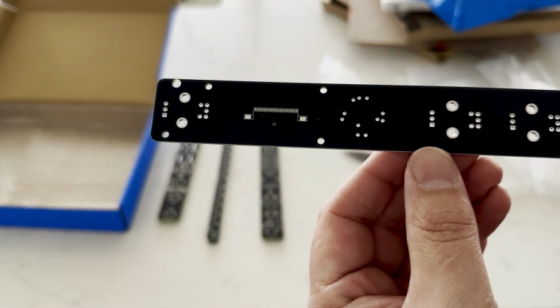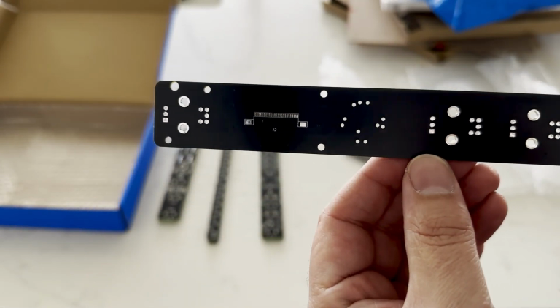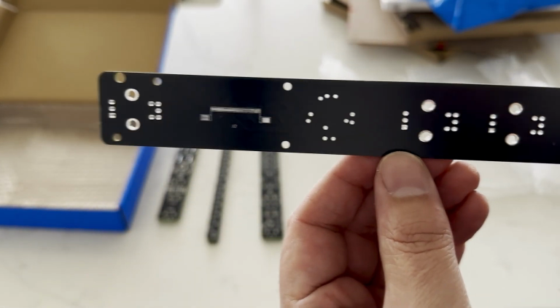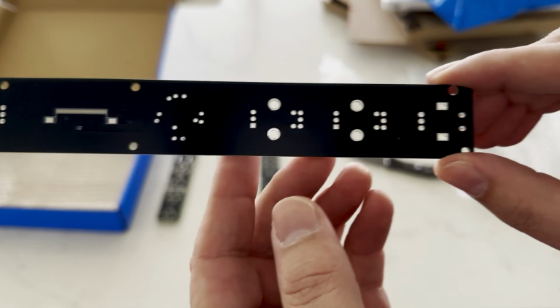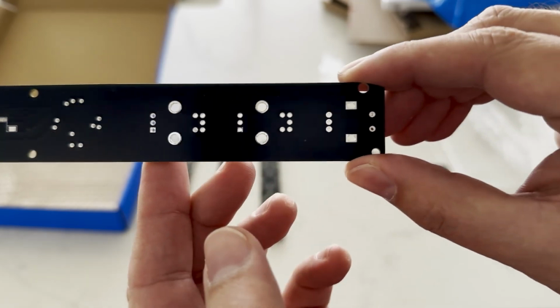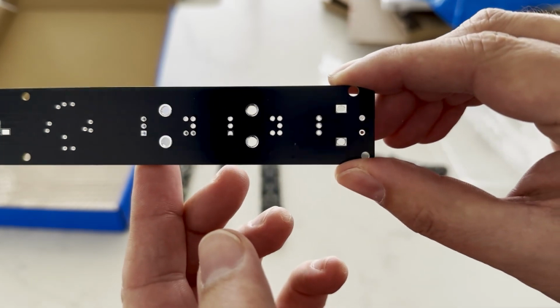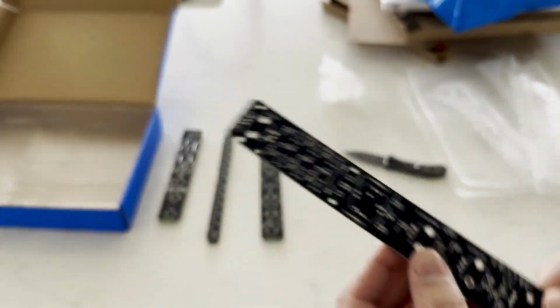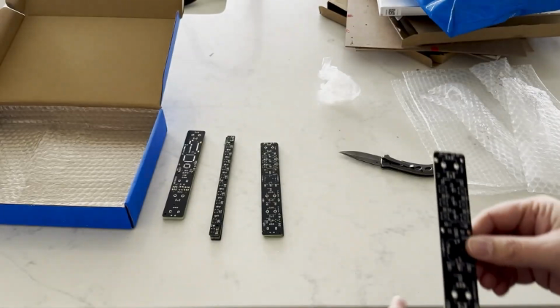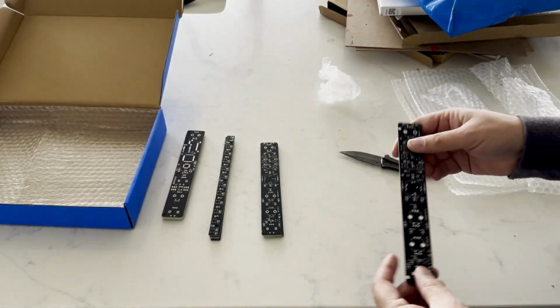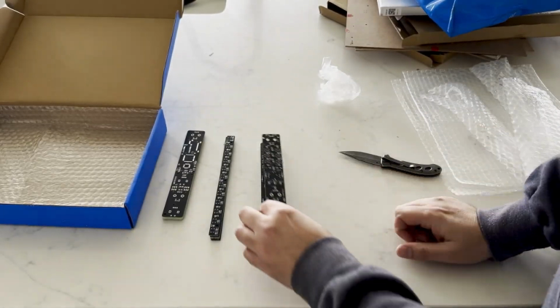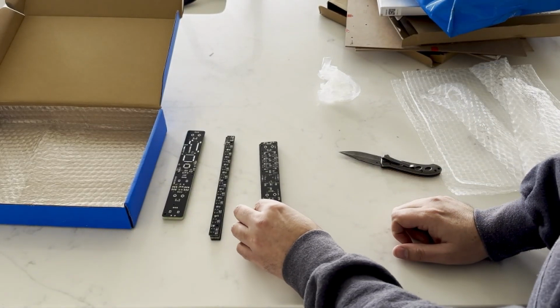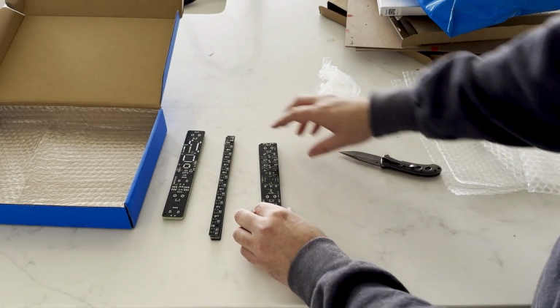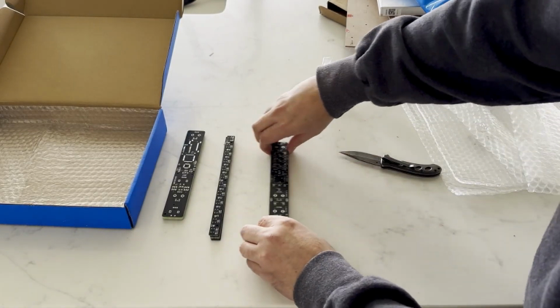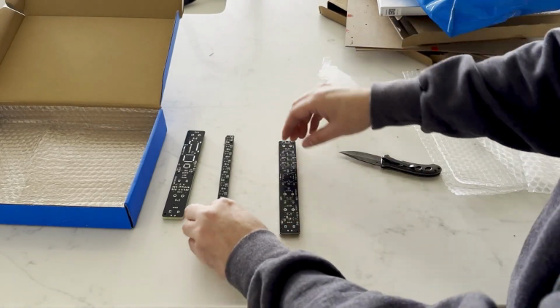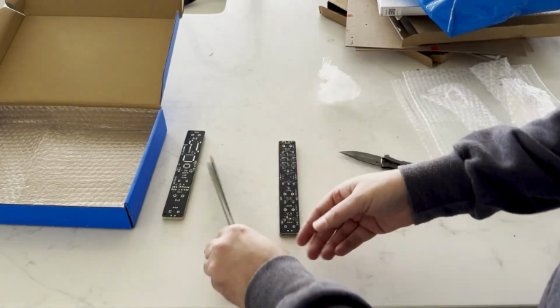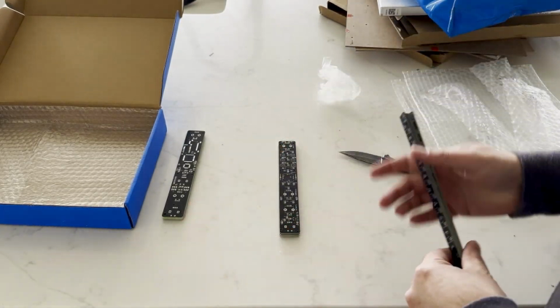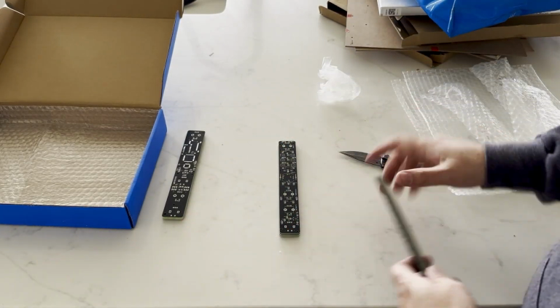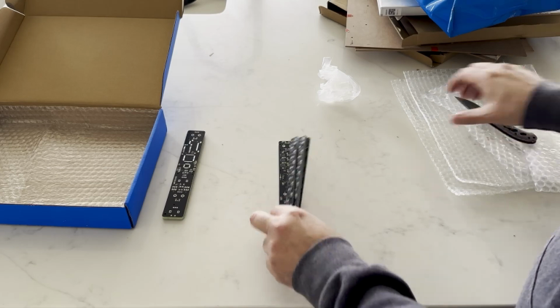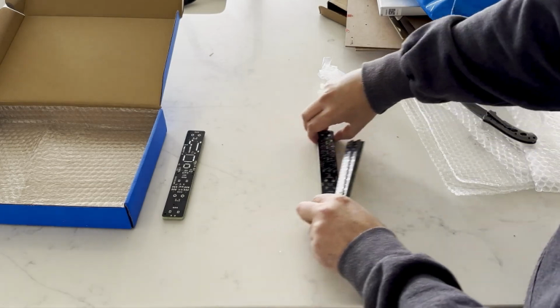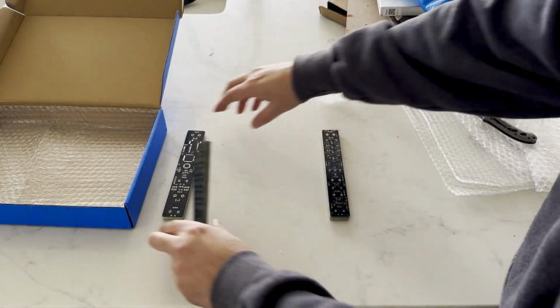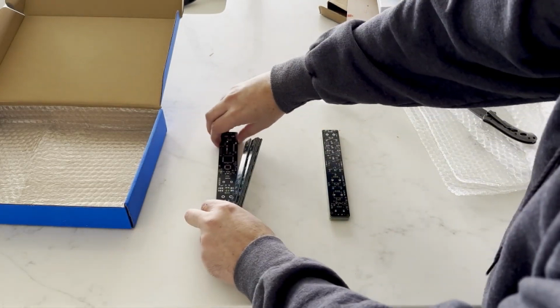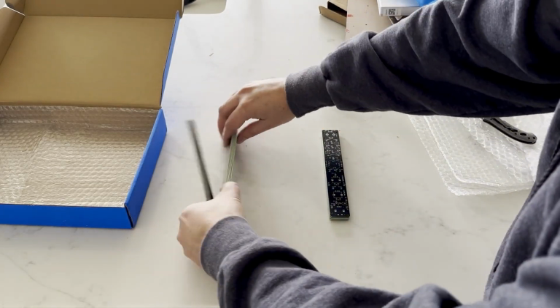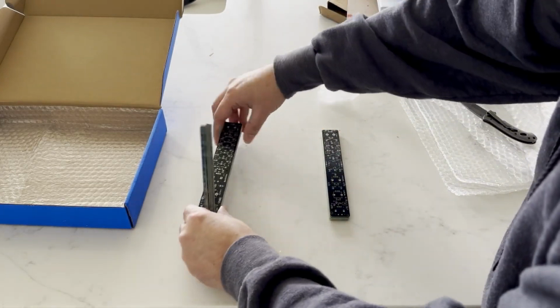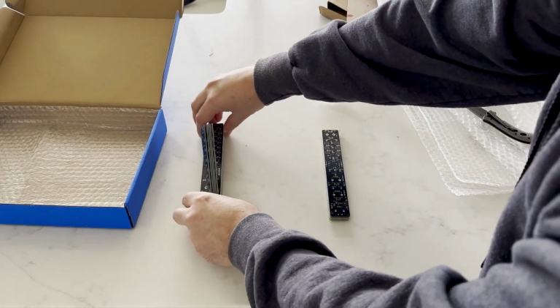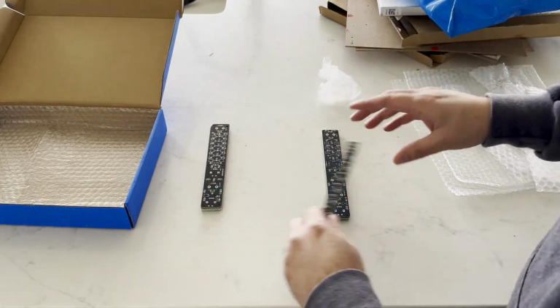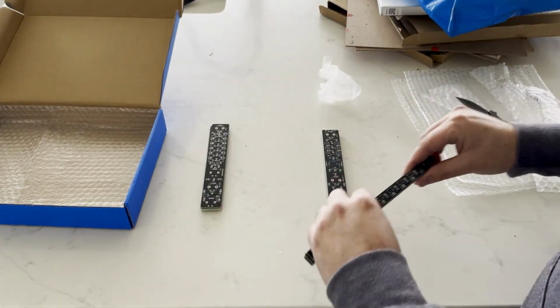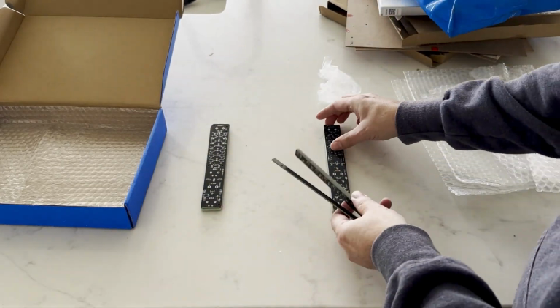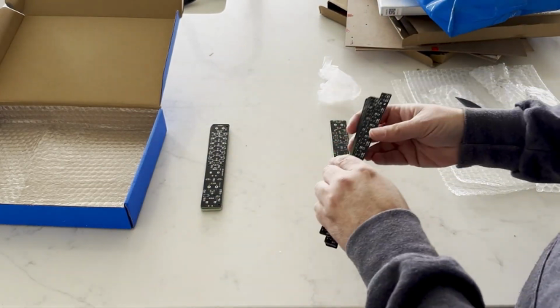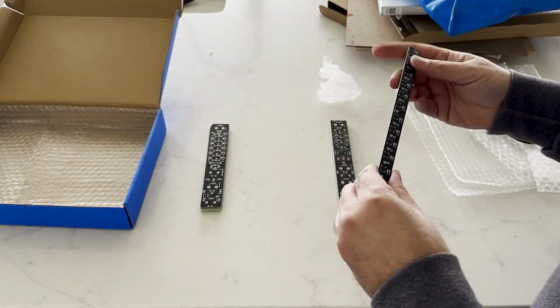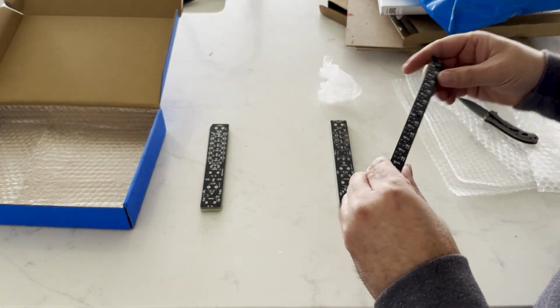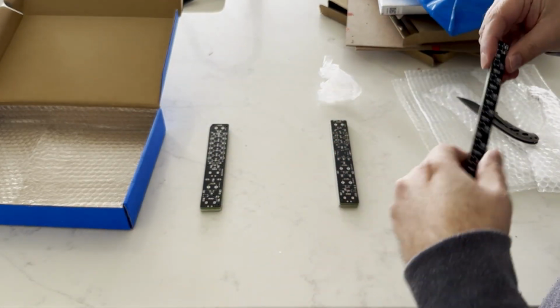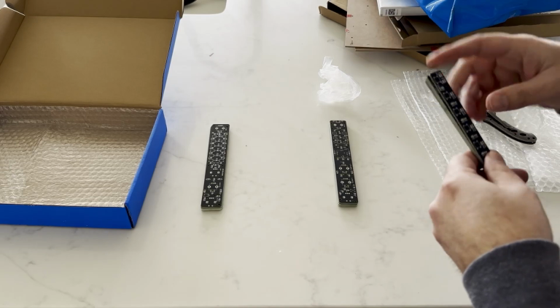Now, a little confession. While these were in production, I forgot to order the components. So while I've got the stencils and PCBs ready to go, I'm still waiting on the parts to arrive. They should be here in a few days though, and then it'll be full steam ahead on assembly.